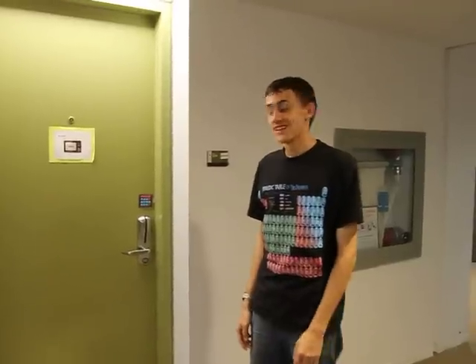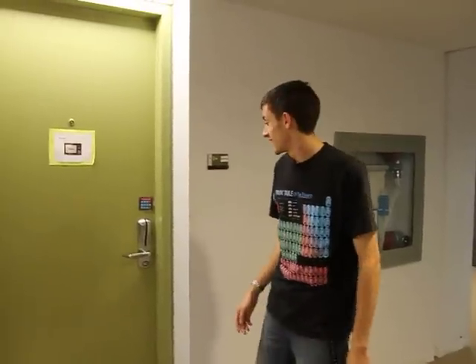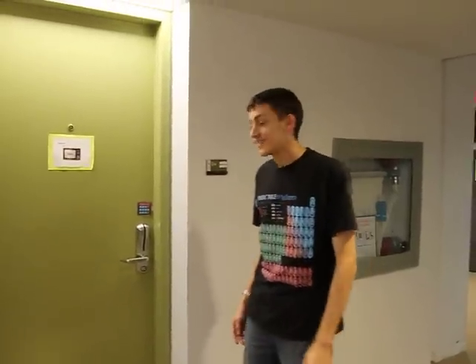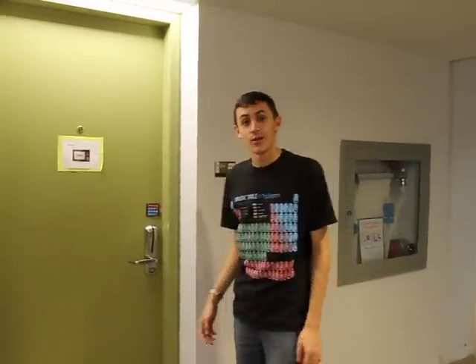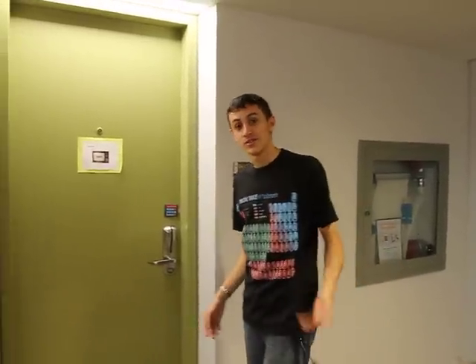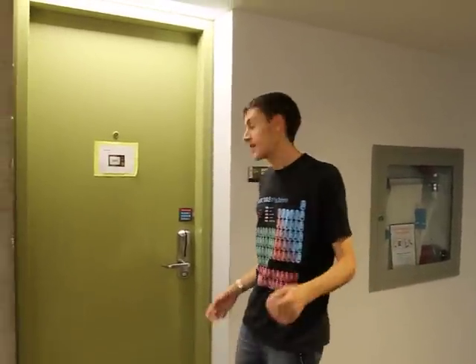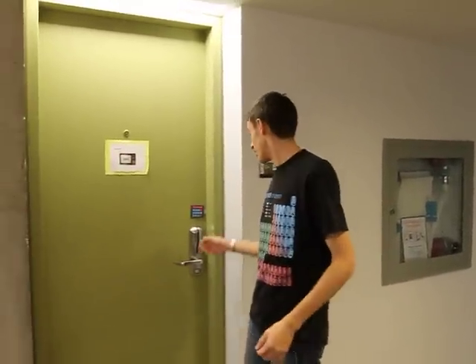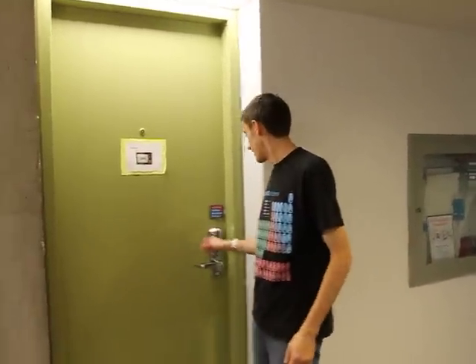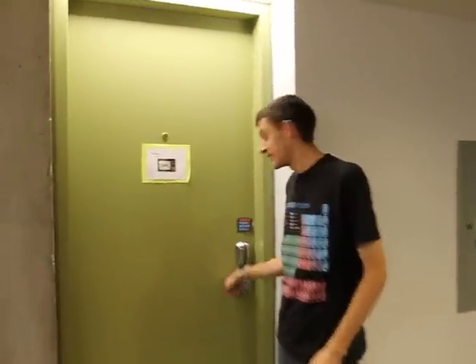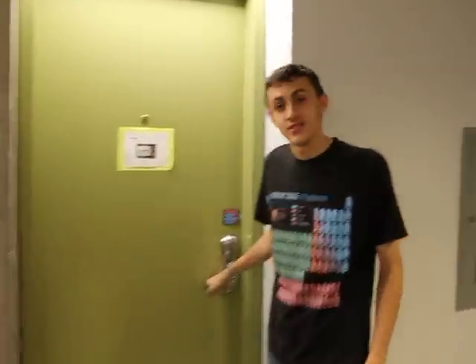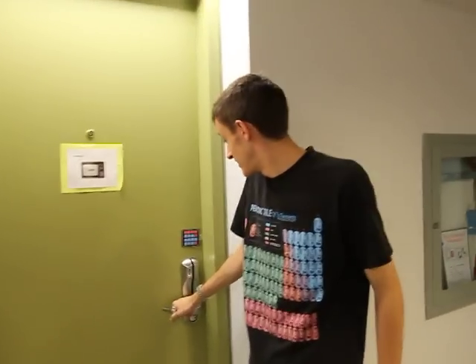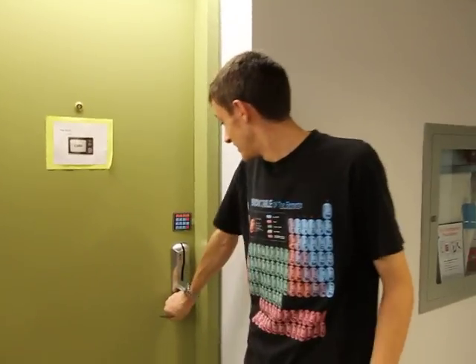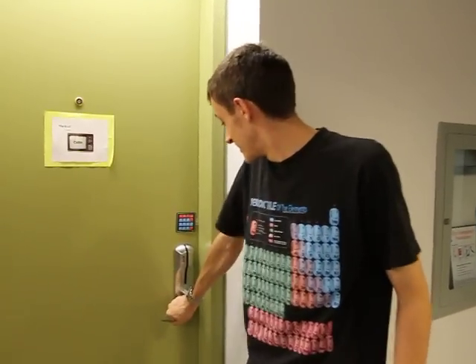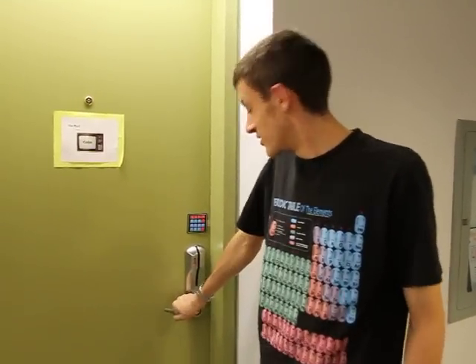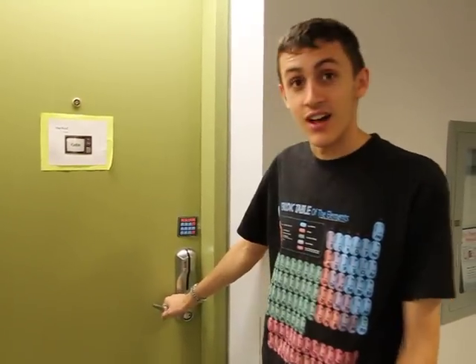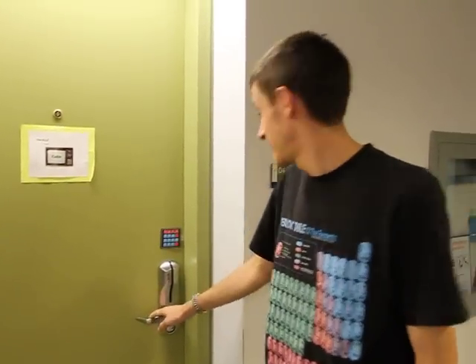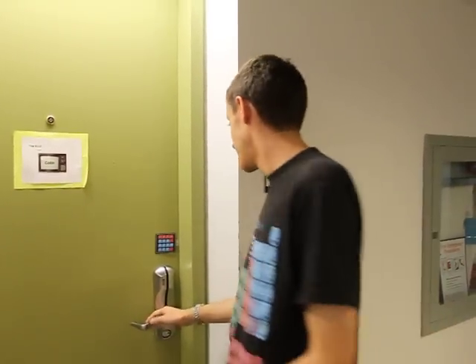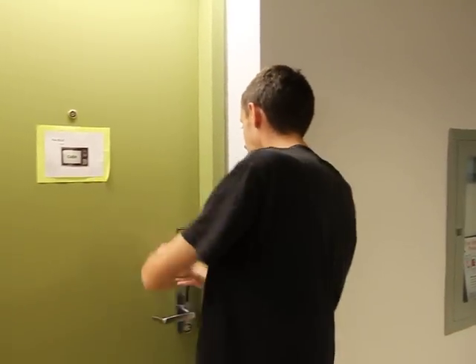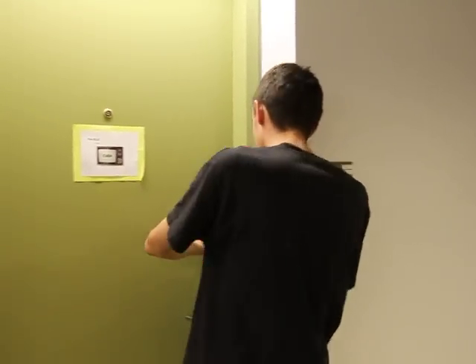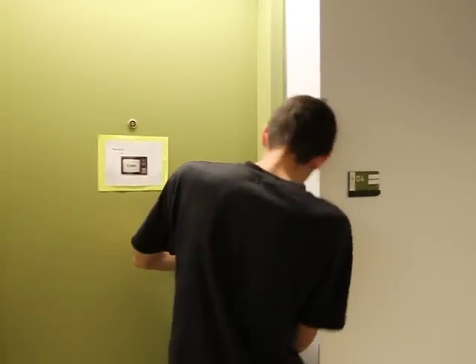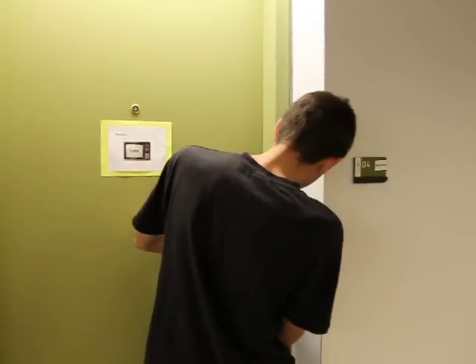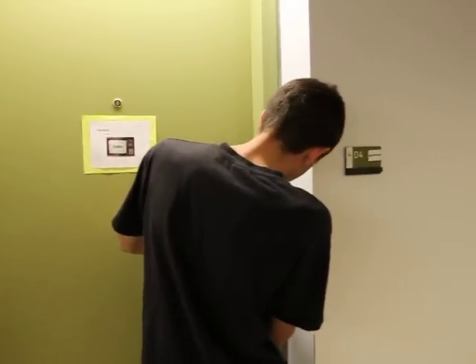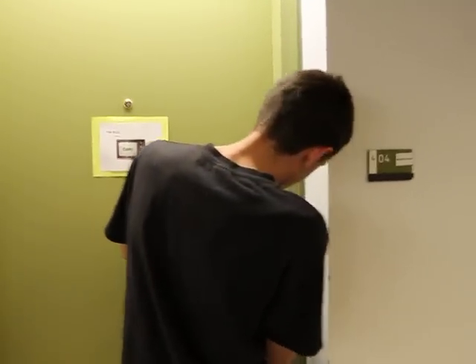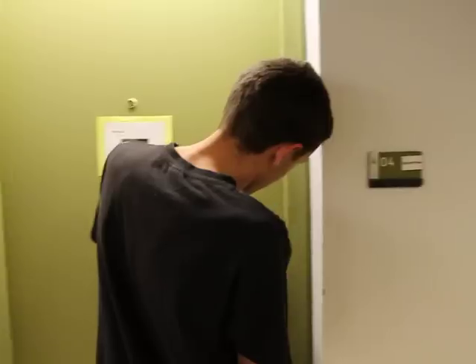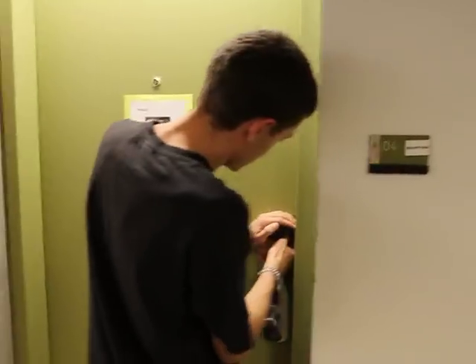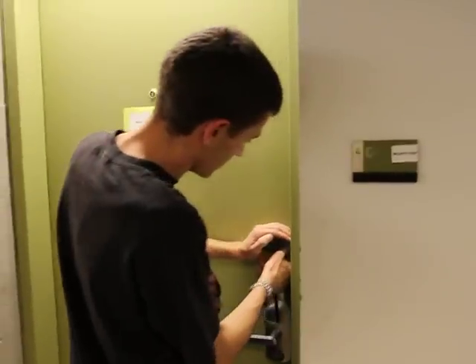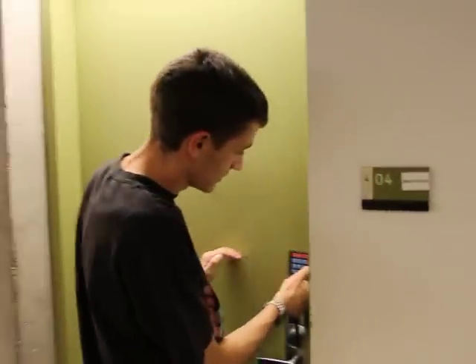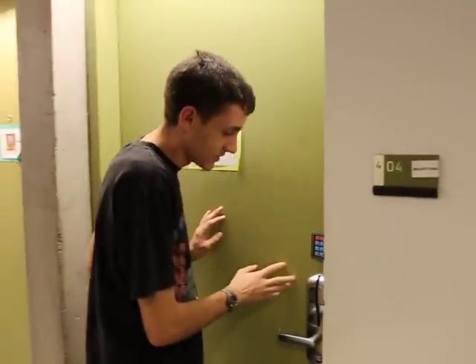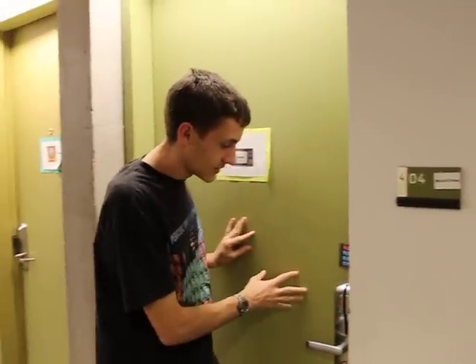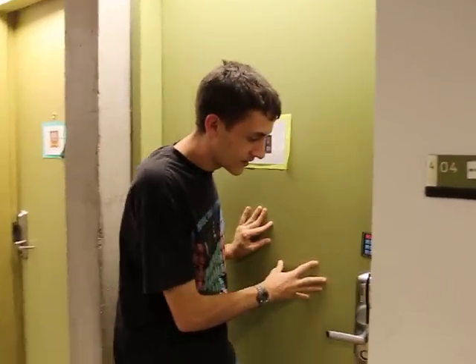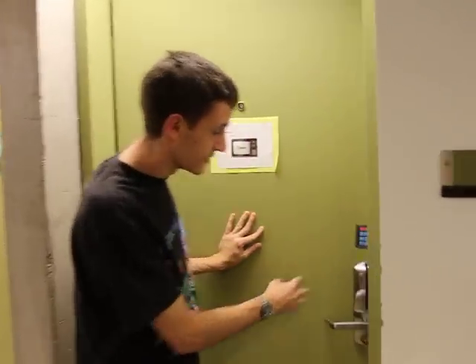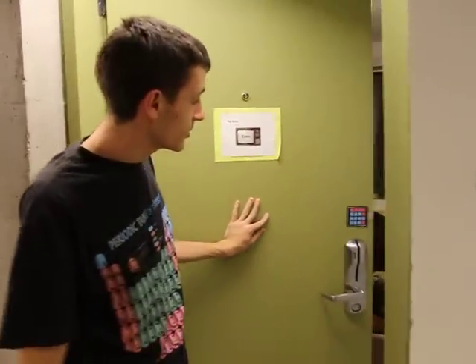I'm going to show you my door opener. As you can see, the door is locked. I'll put in the key code, and the door comes open.